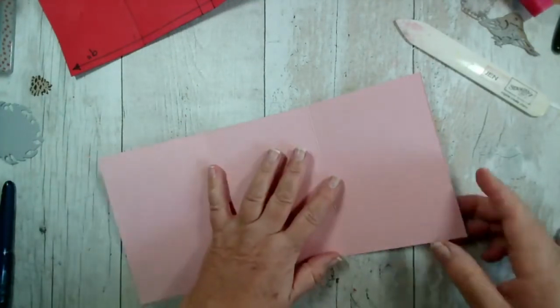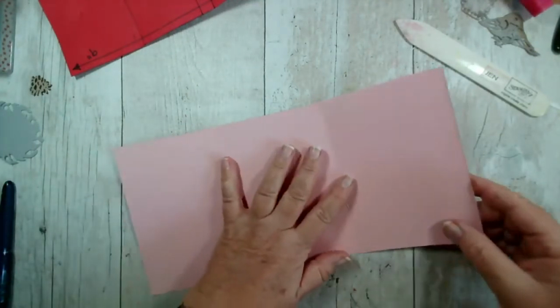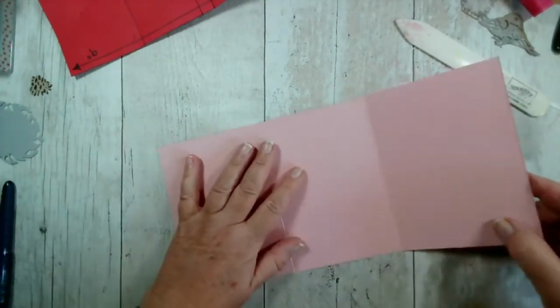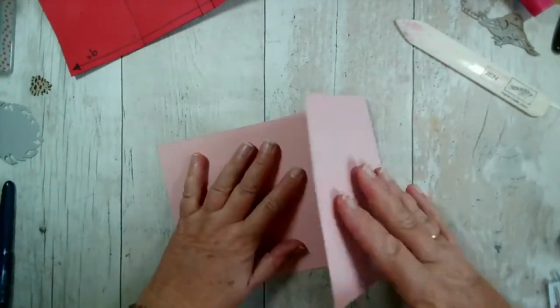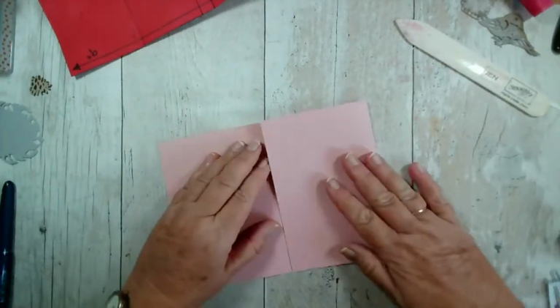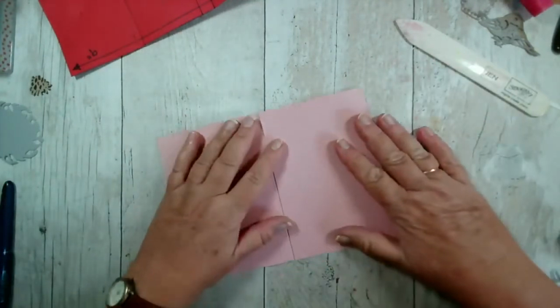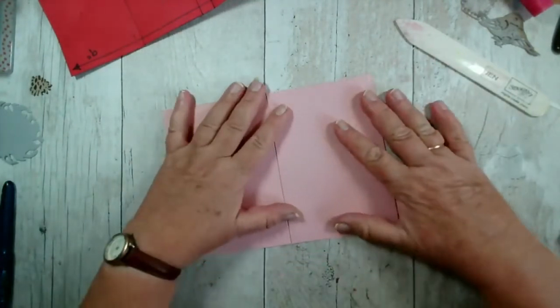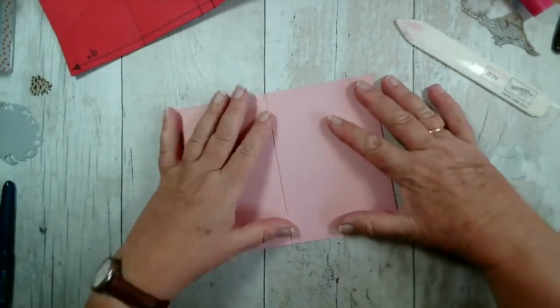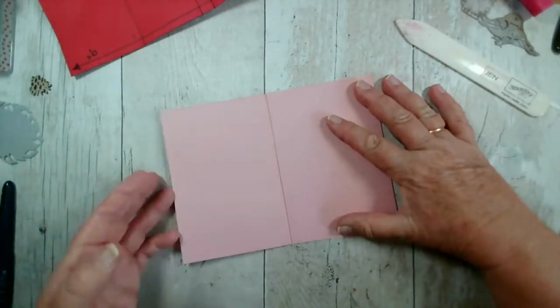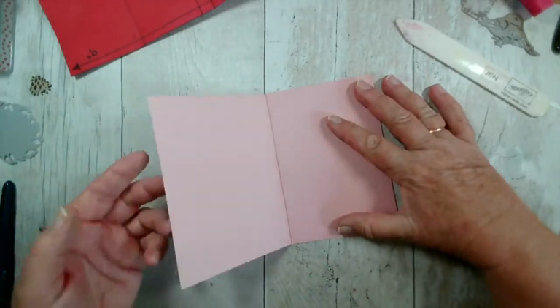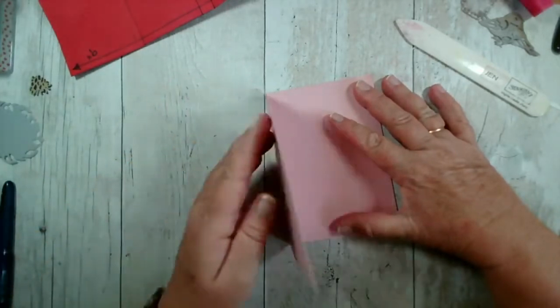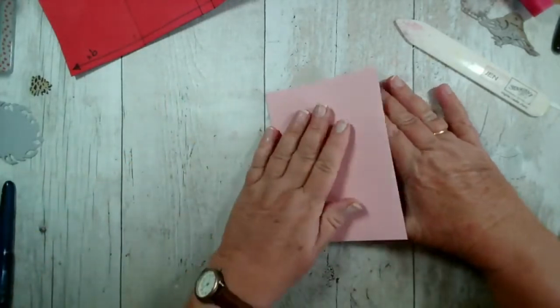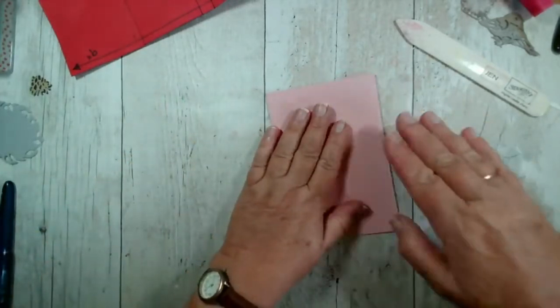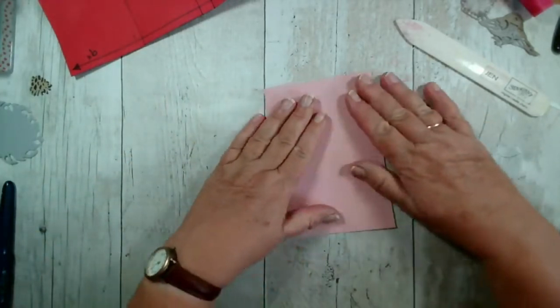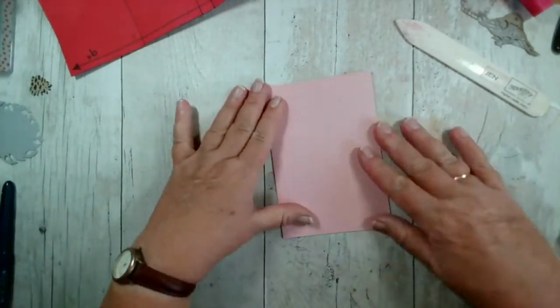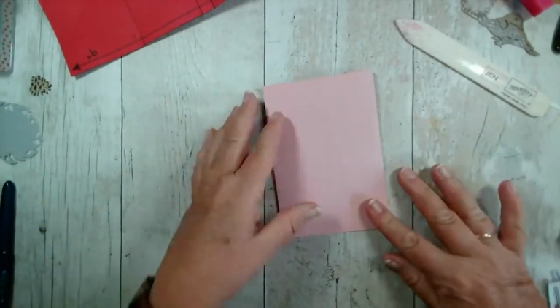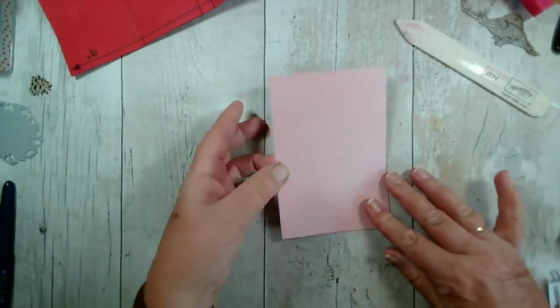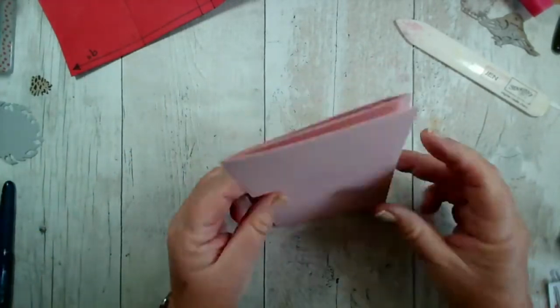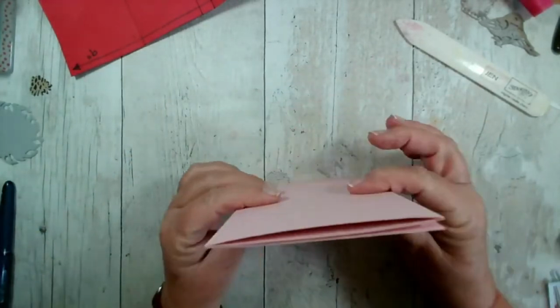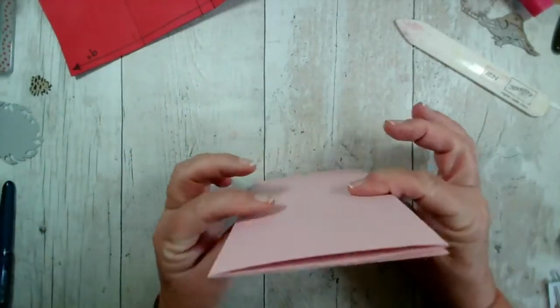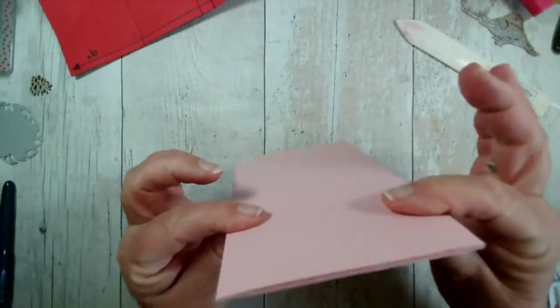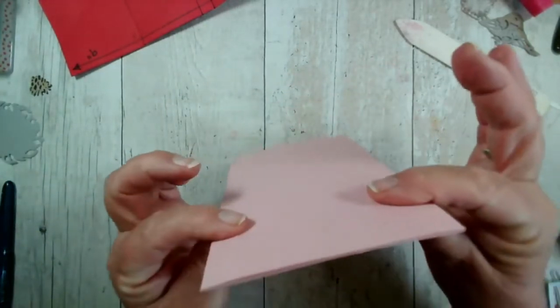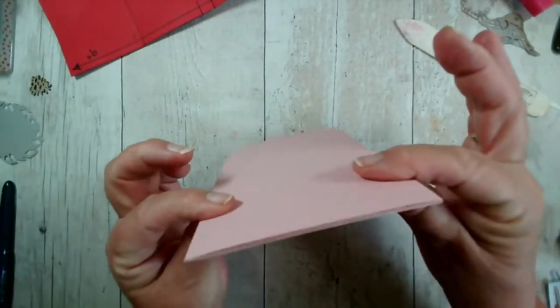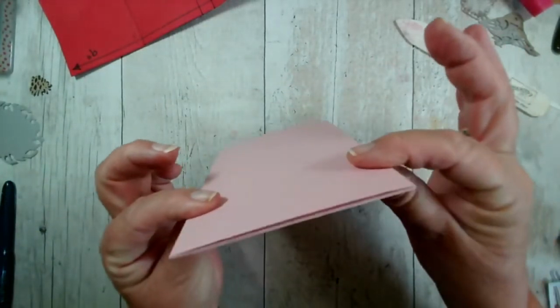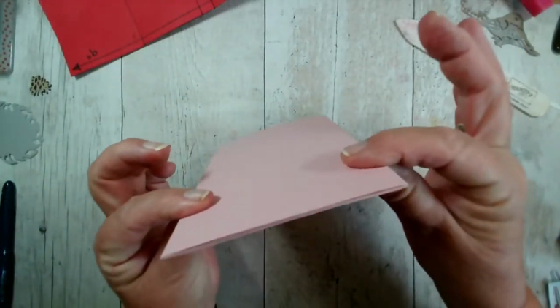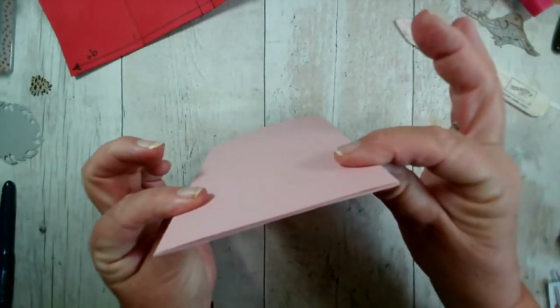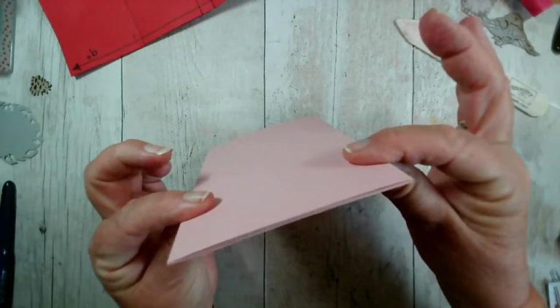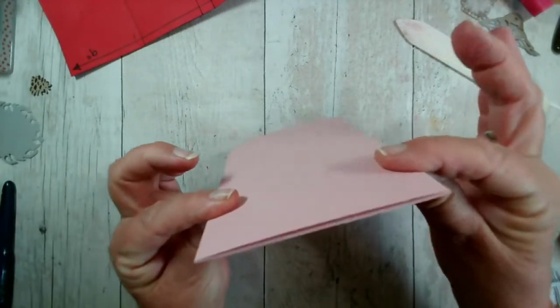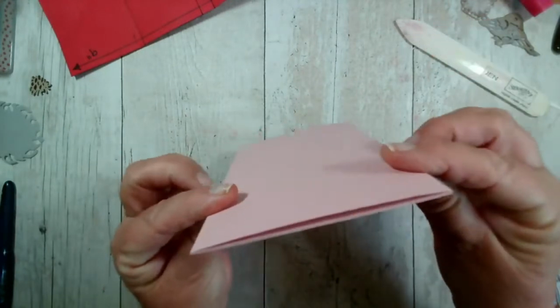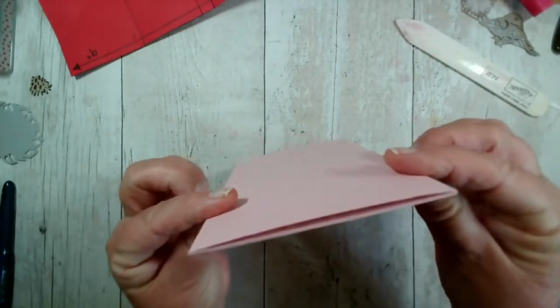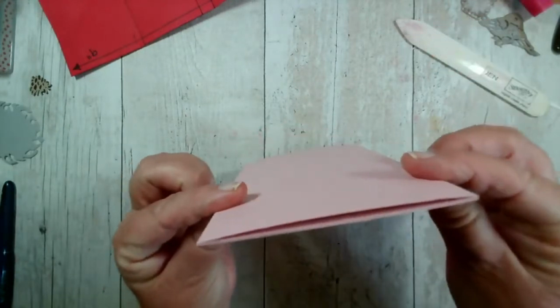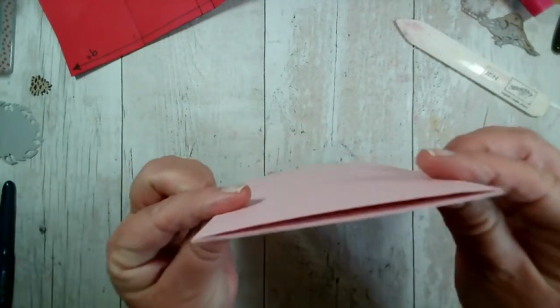Now if I fold that over and that one over — can you see that goes completely flat? Whereas before it was slightly bowed.